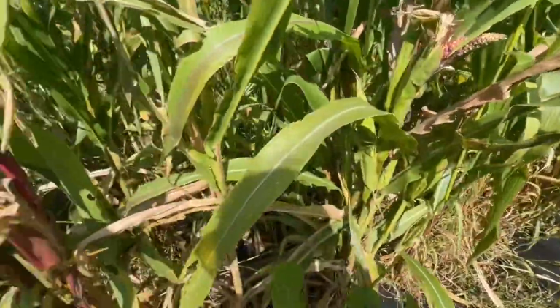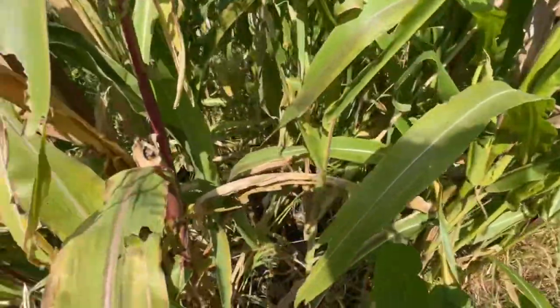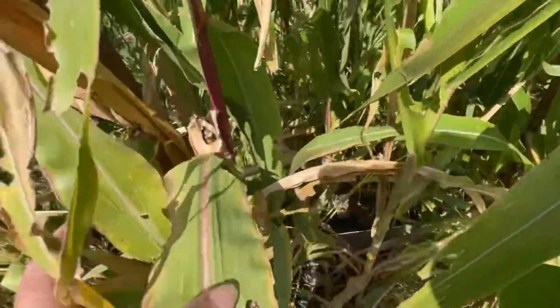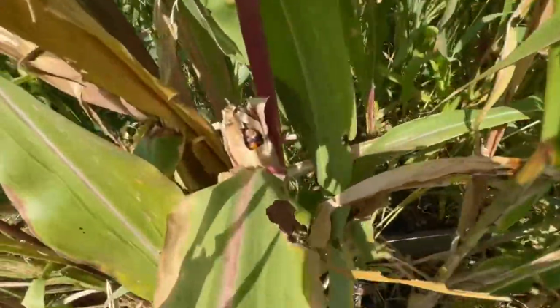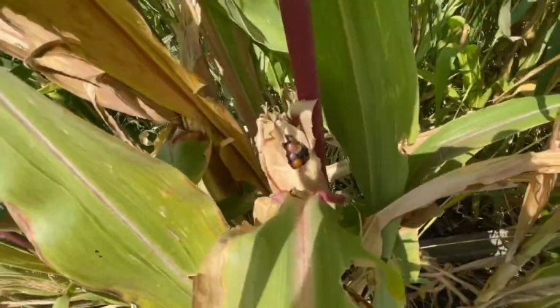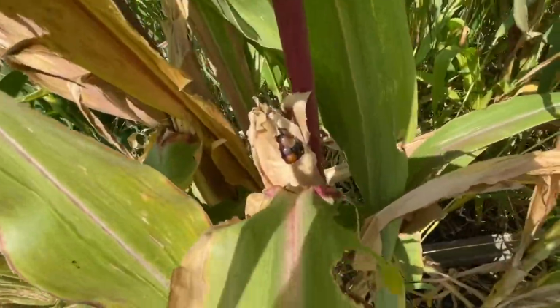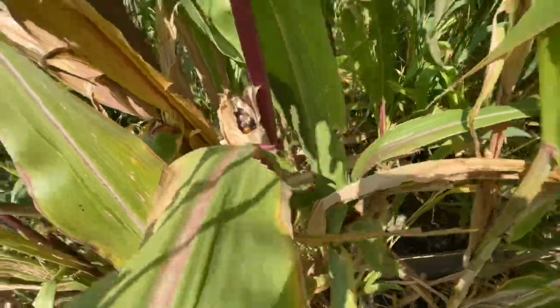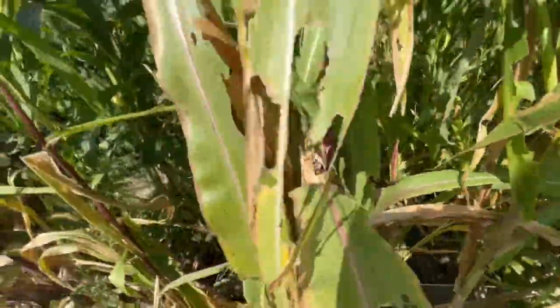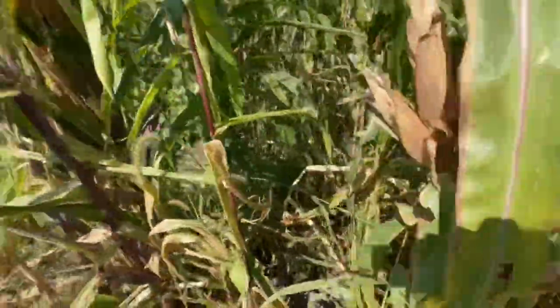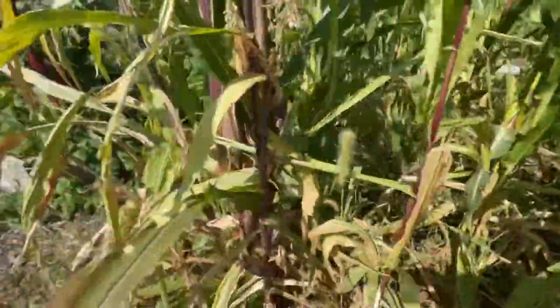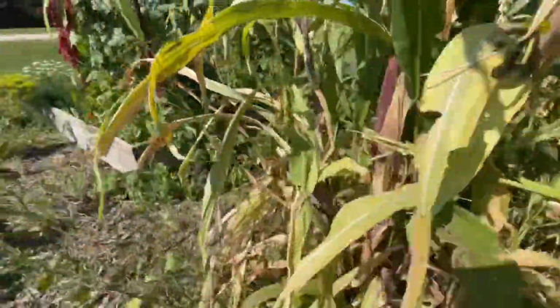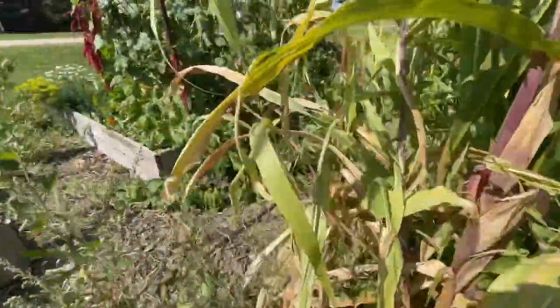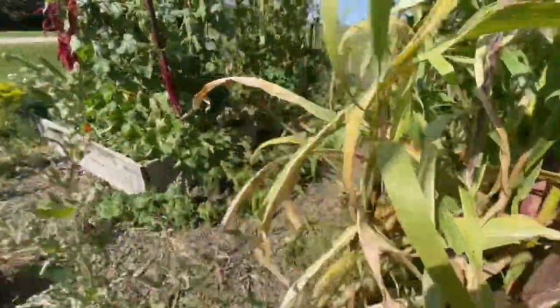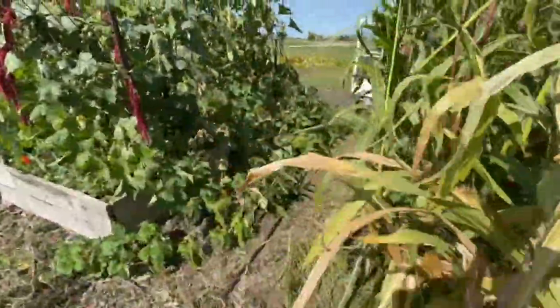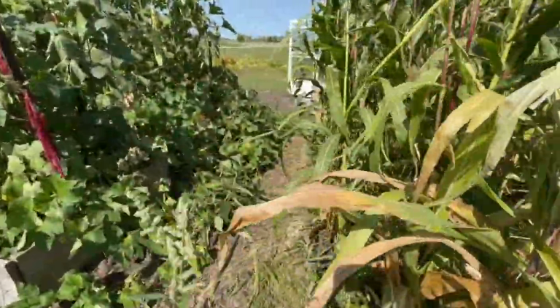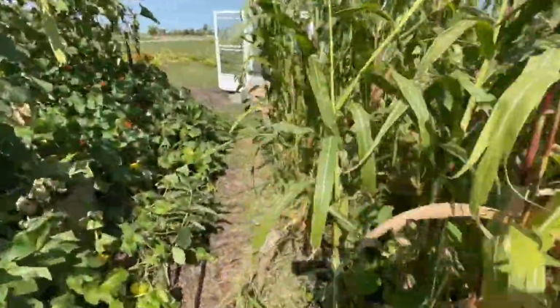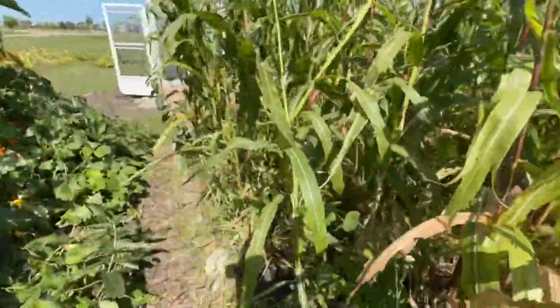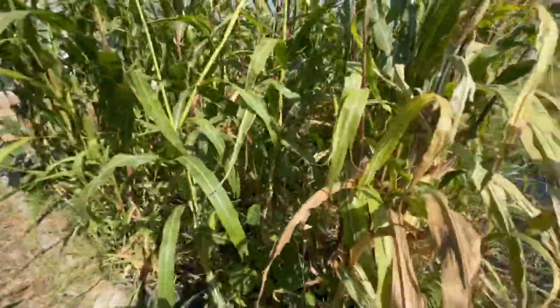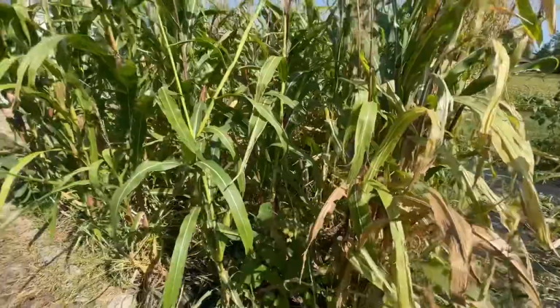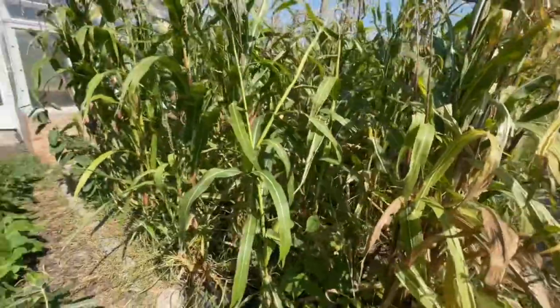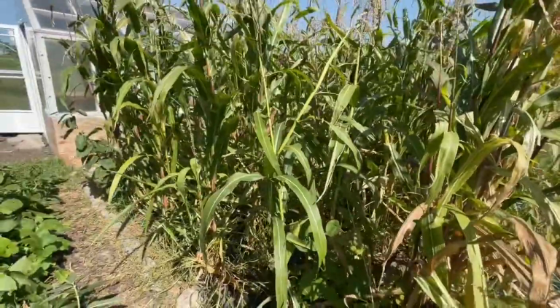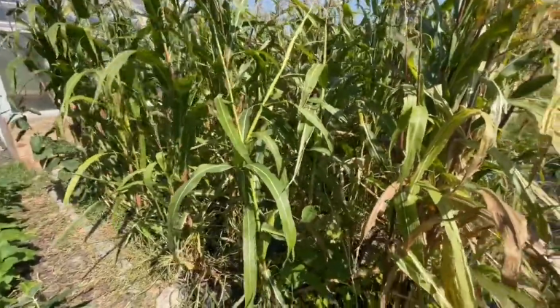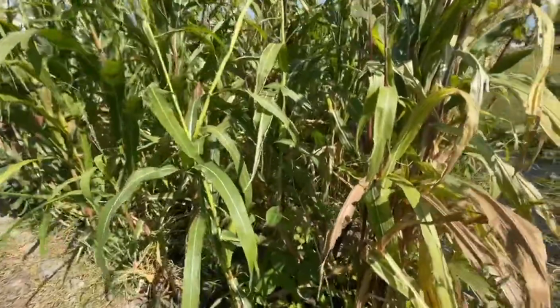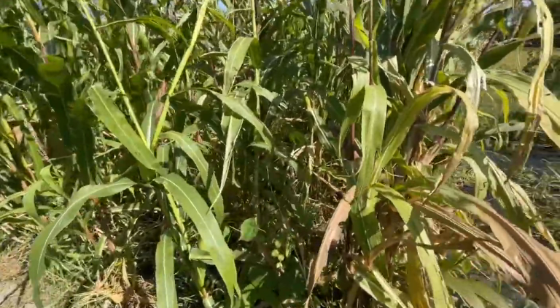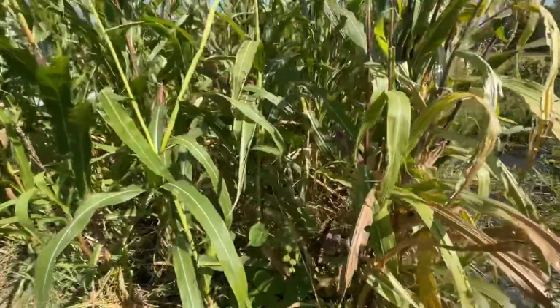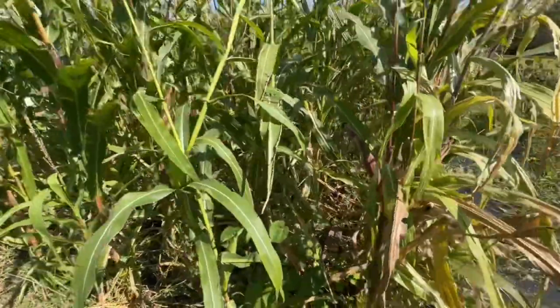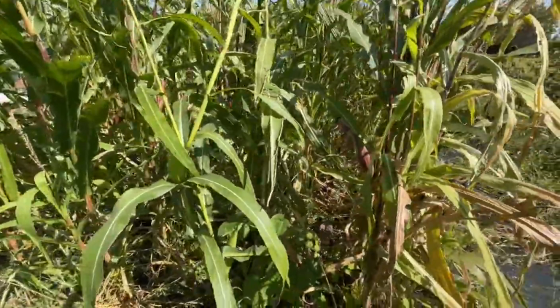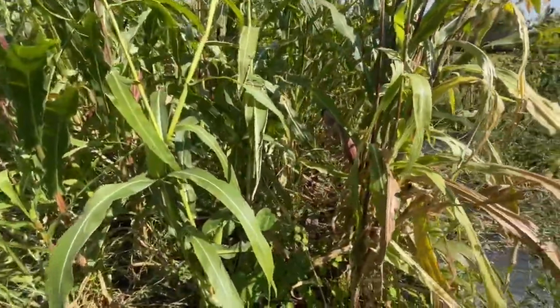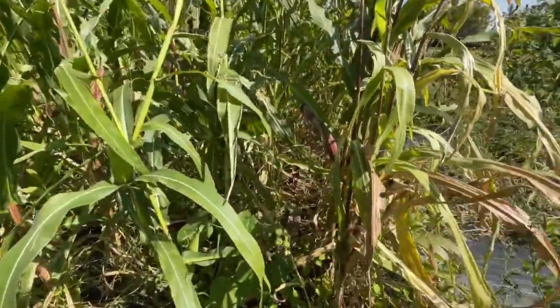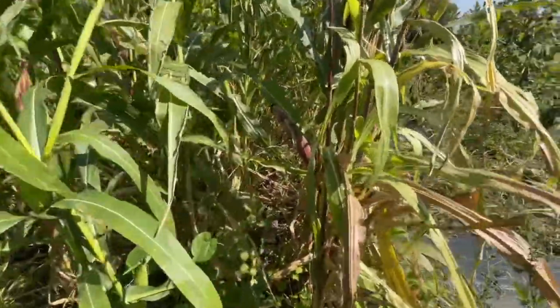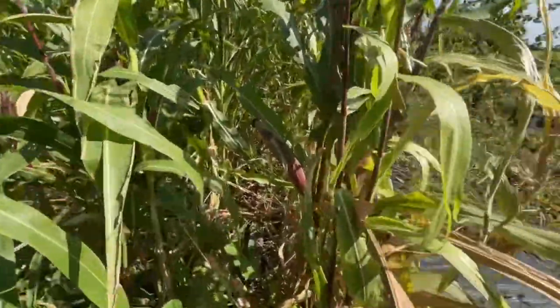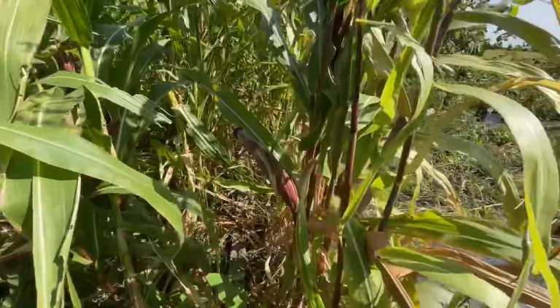I planted six rows of this - one, two, three, four, five, six. I'm excited to see how these all turn out.